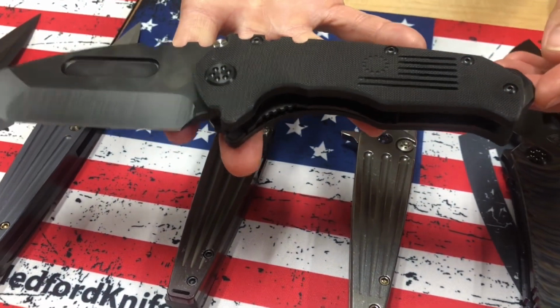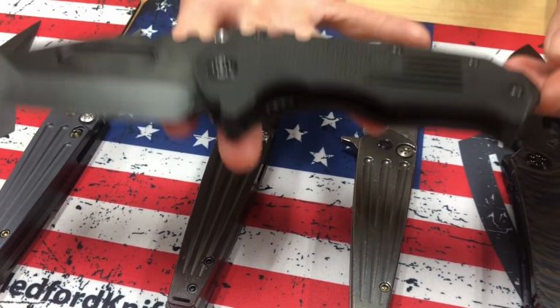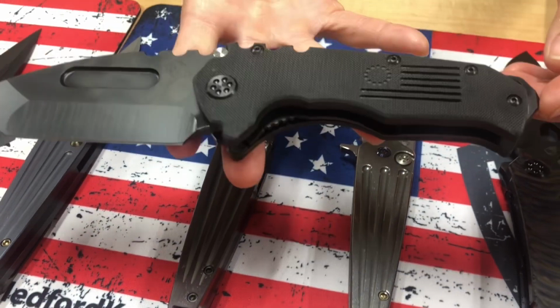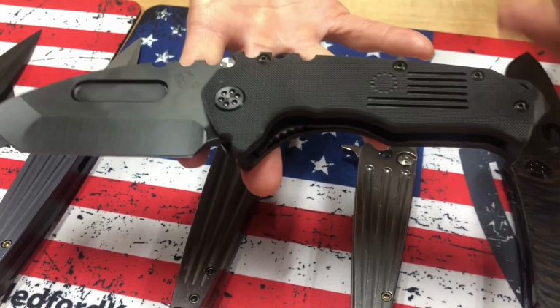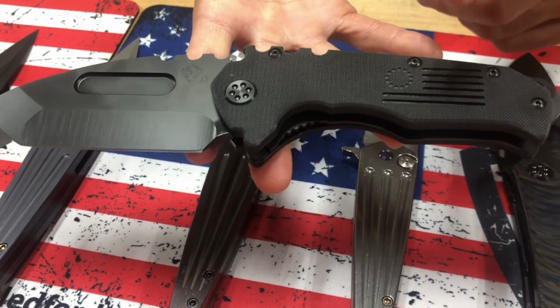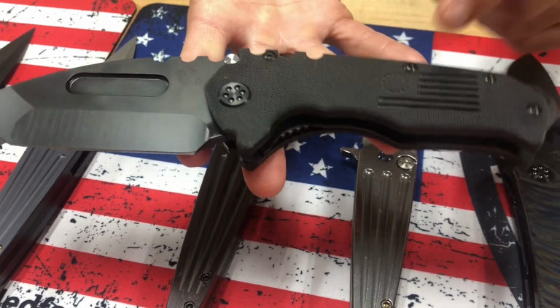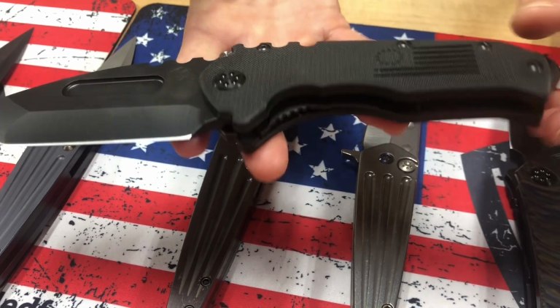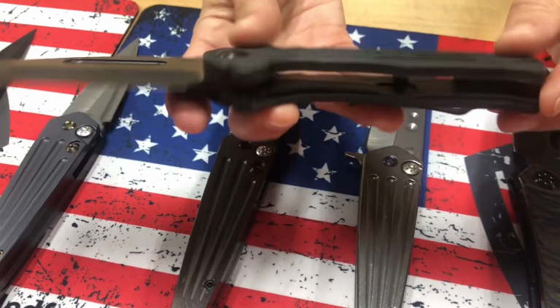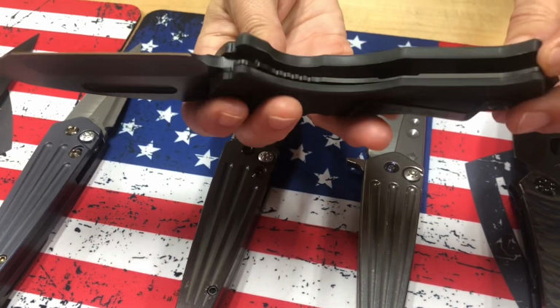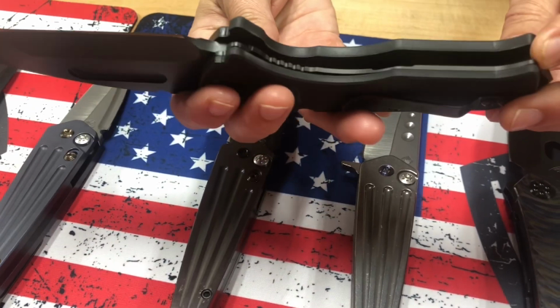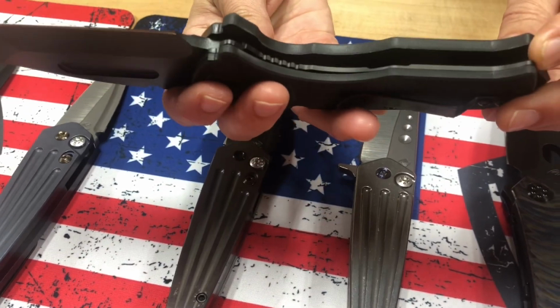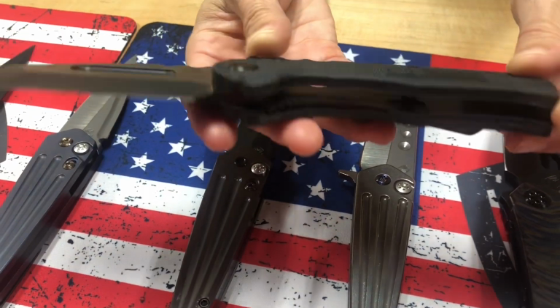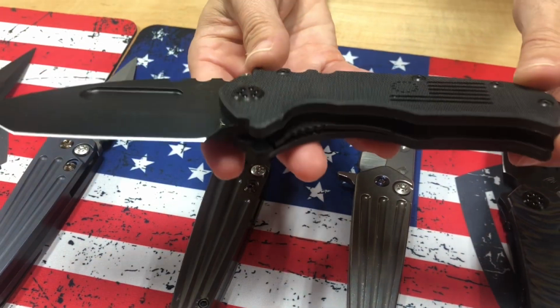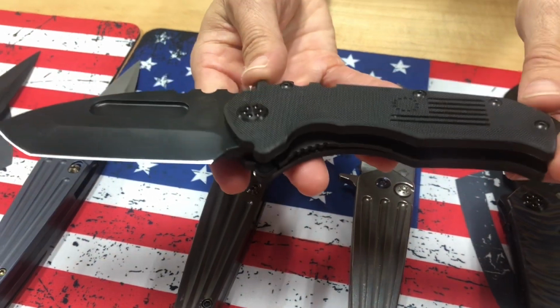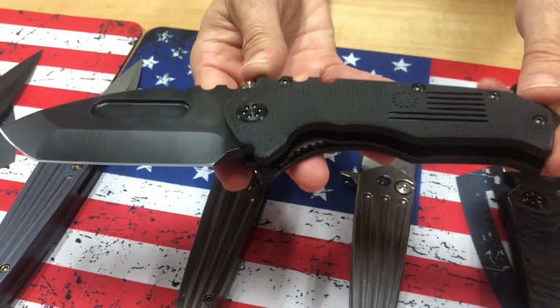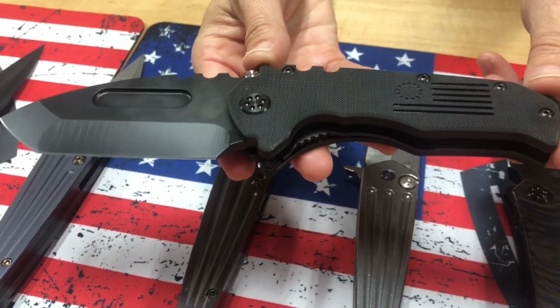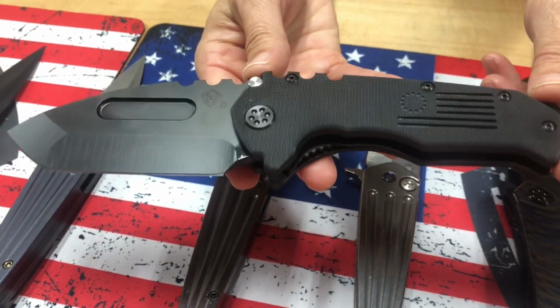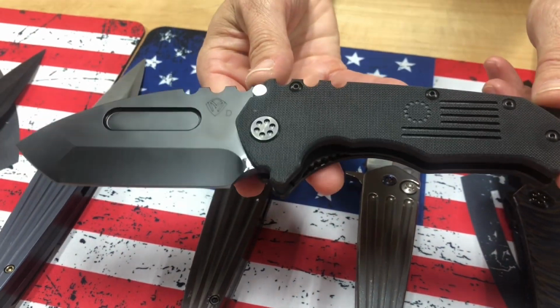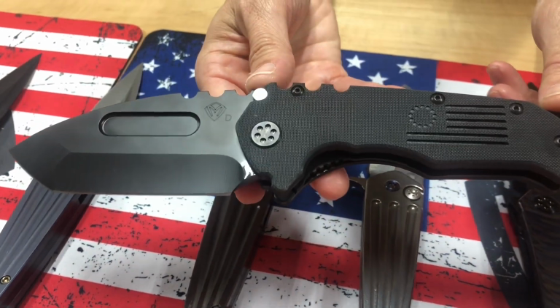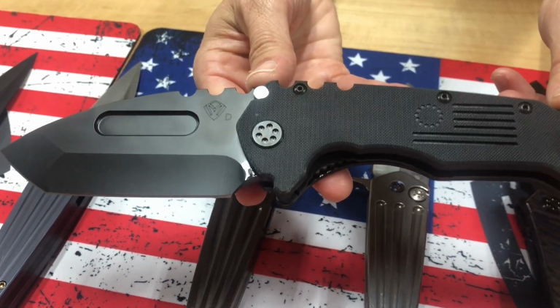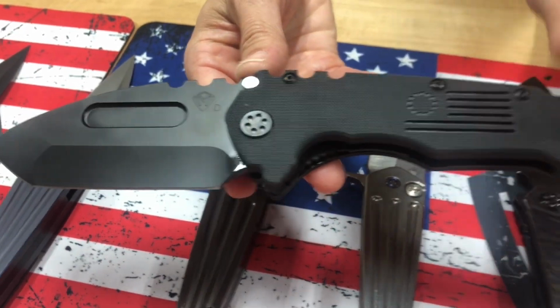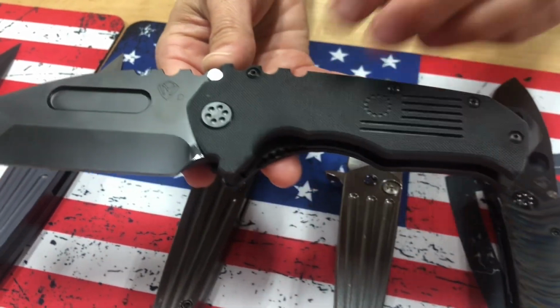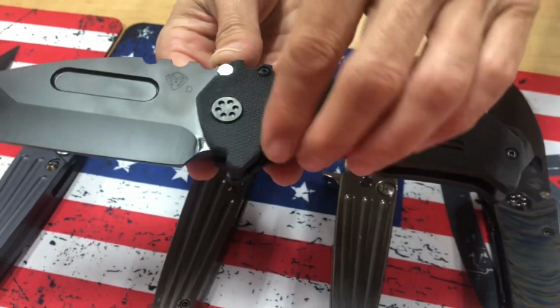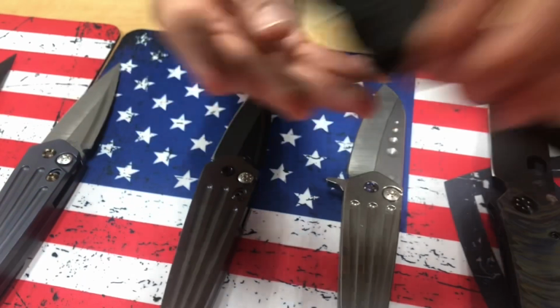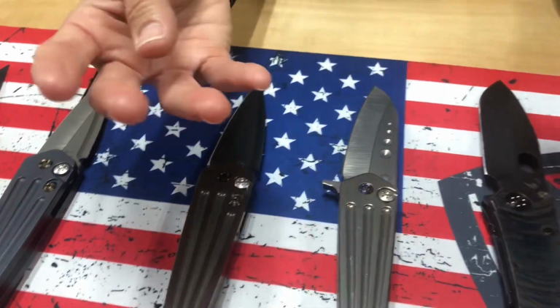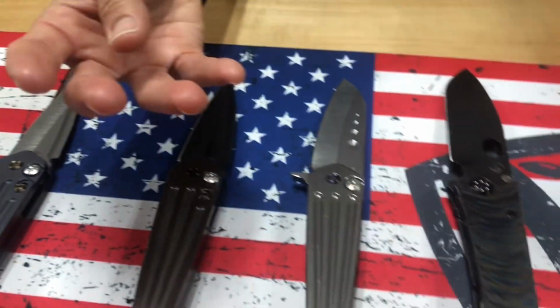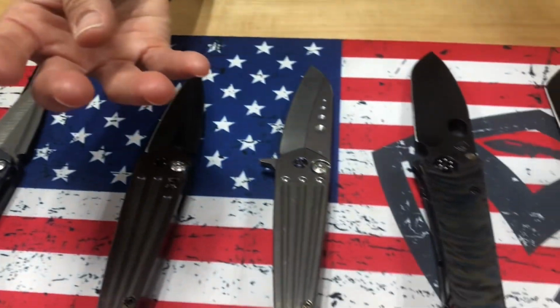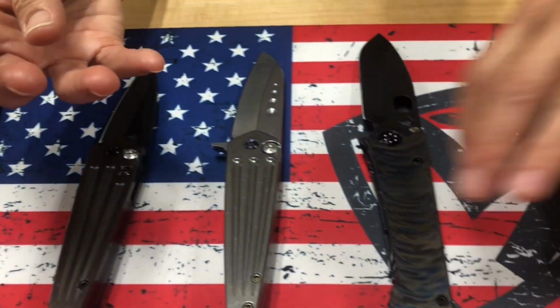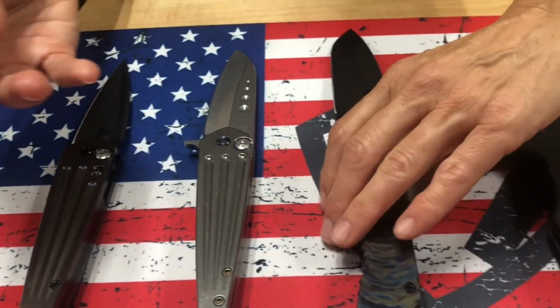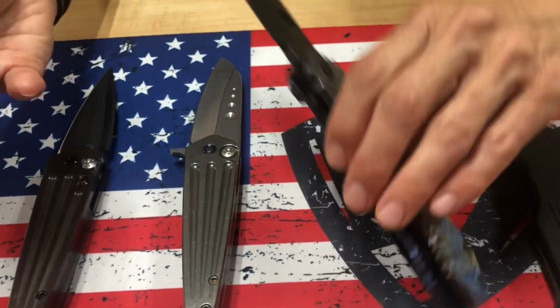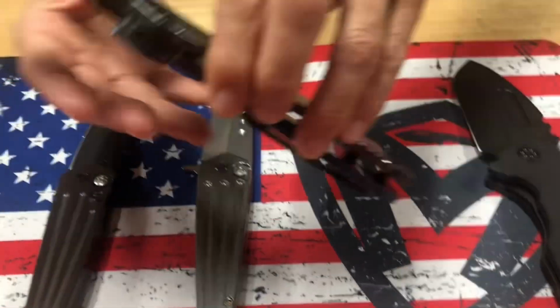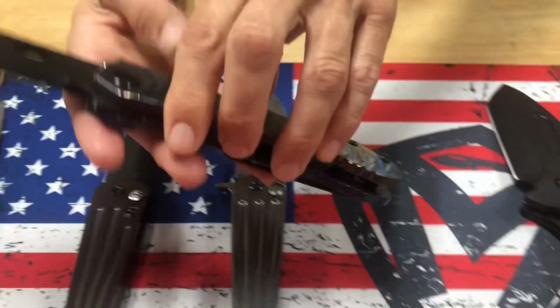This is the black version. It also comes in OD Green on the website, and you'll see some other varieties sometimes headed out to resellers.